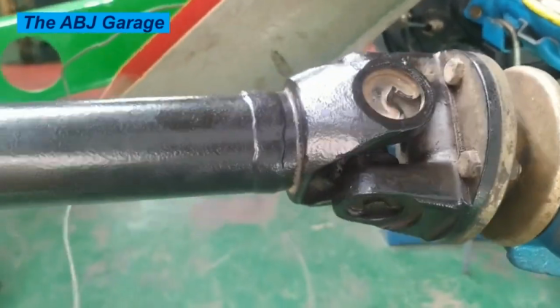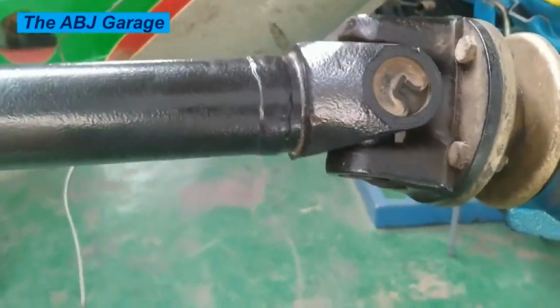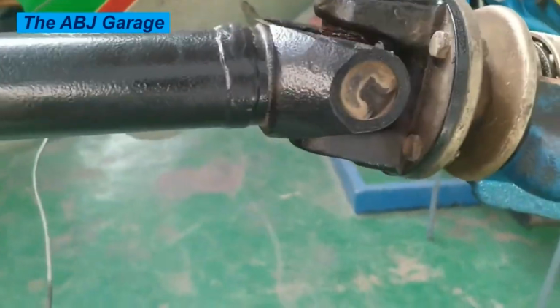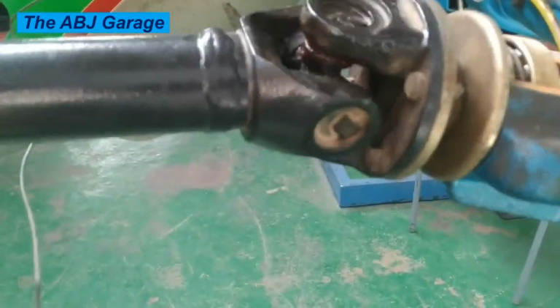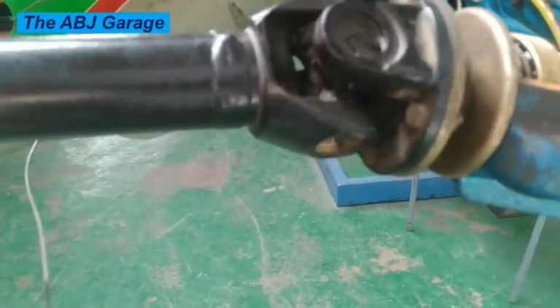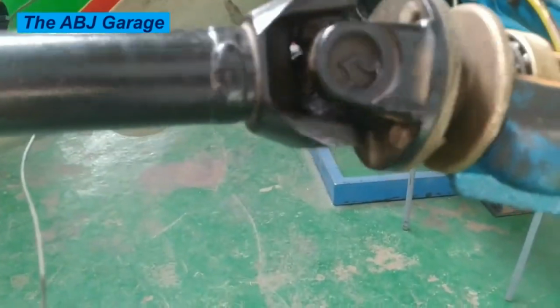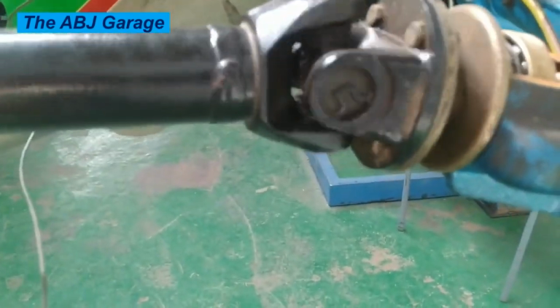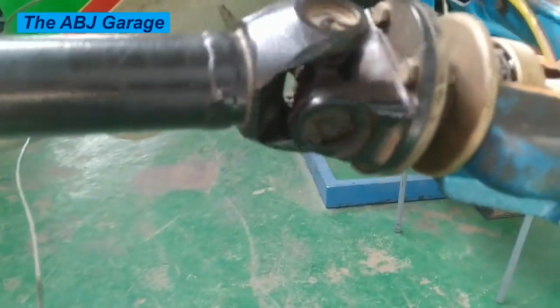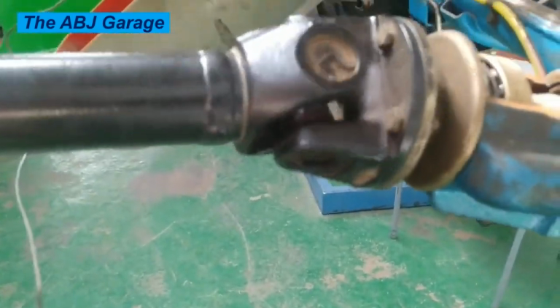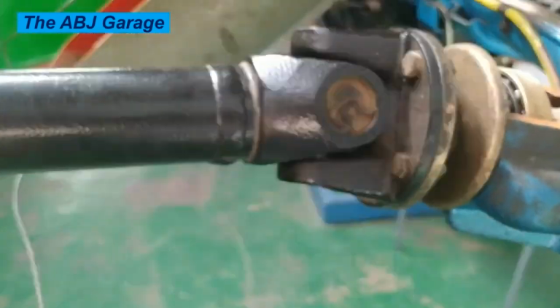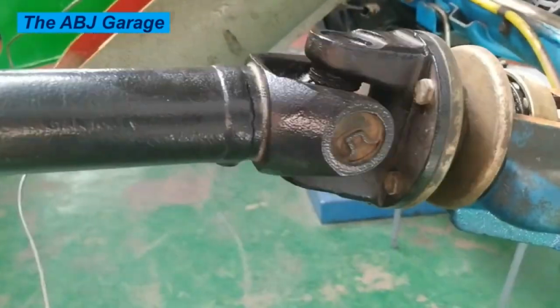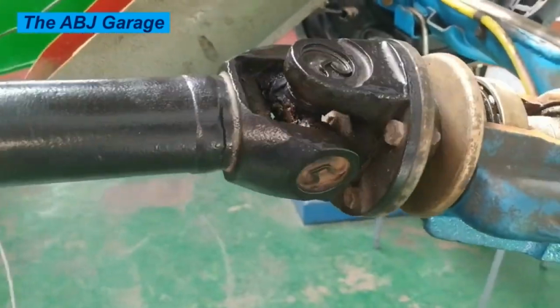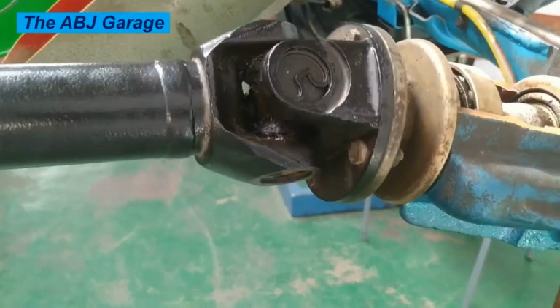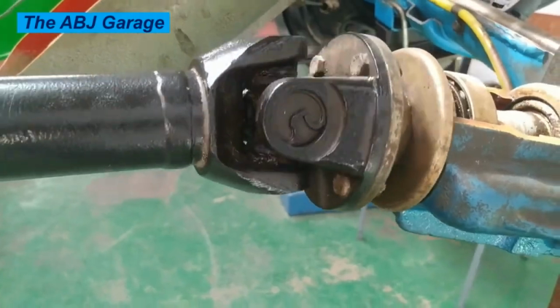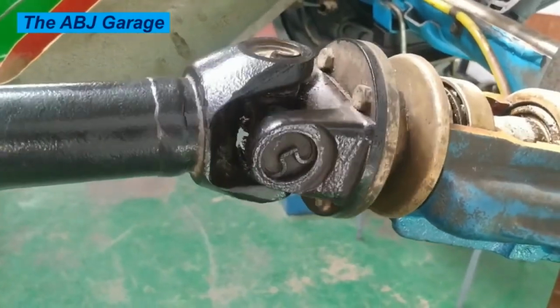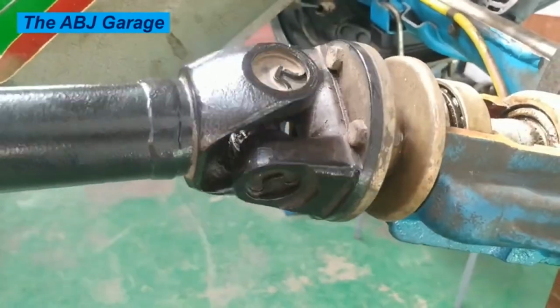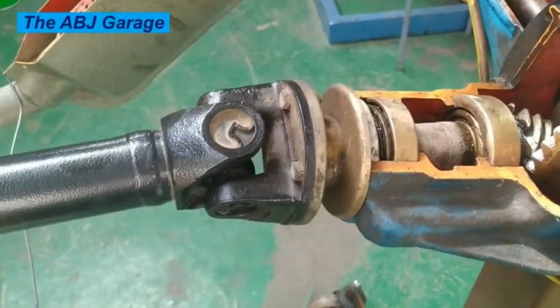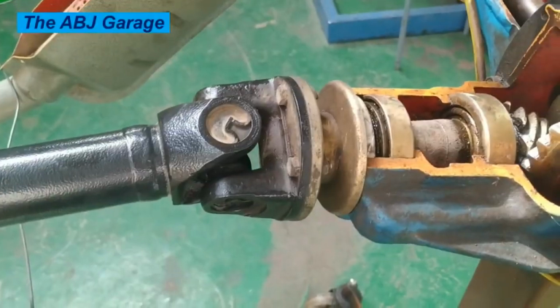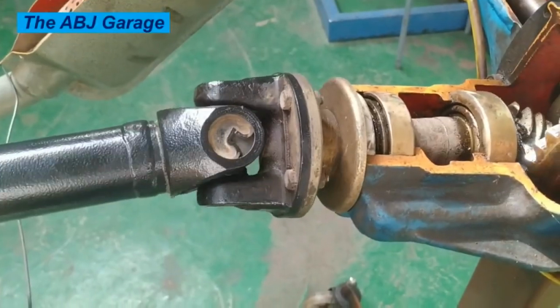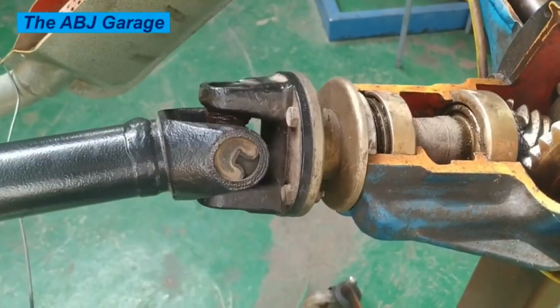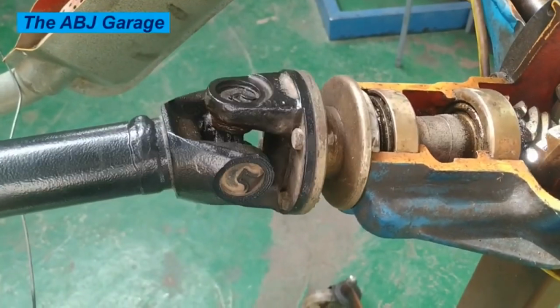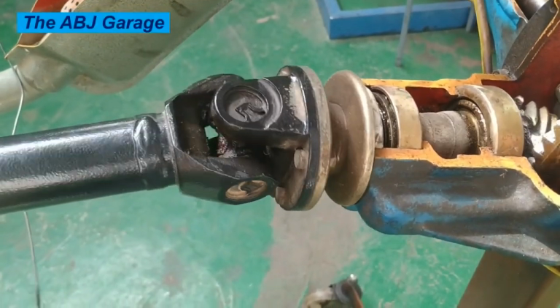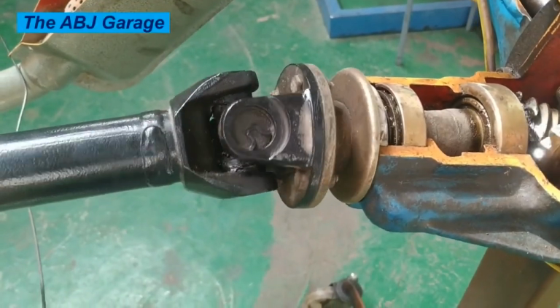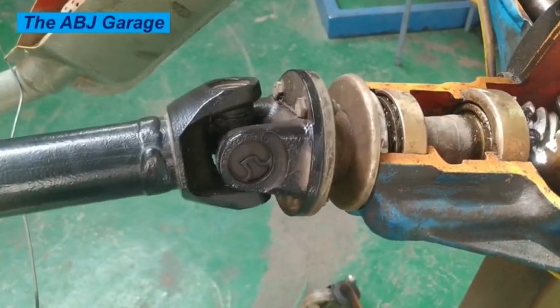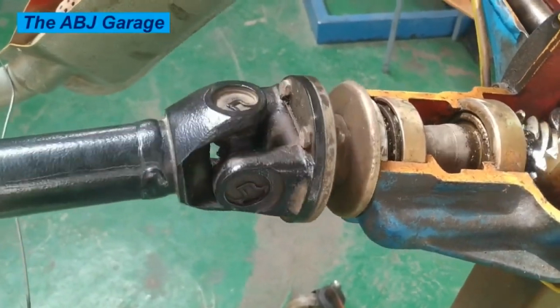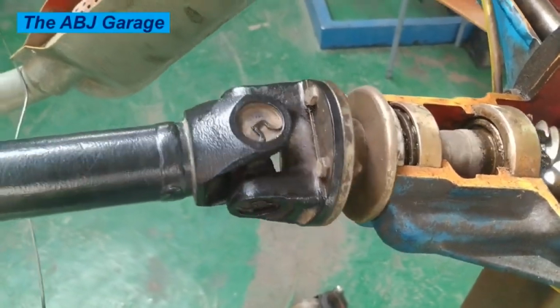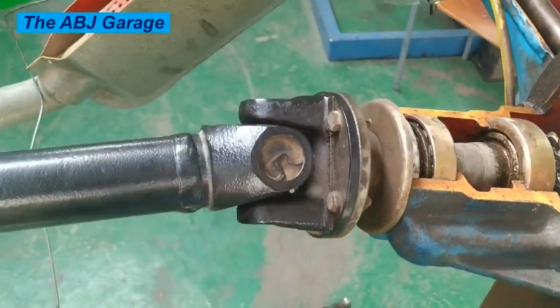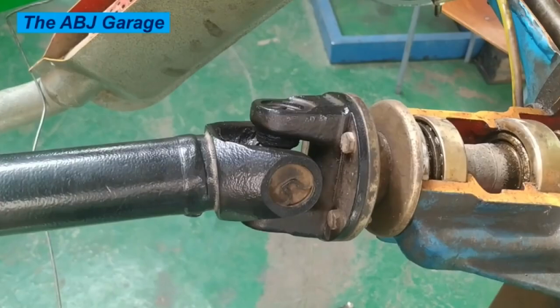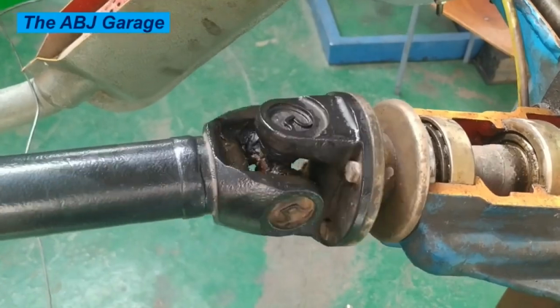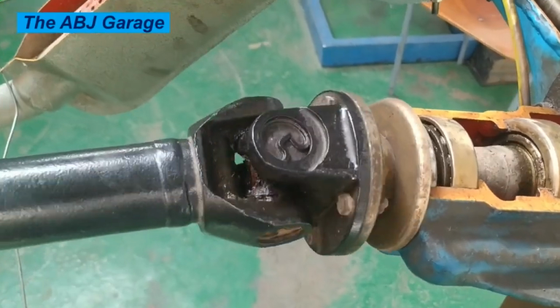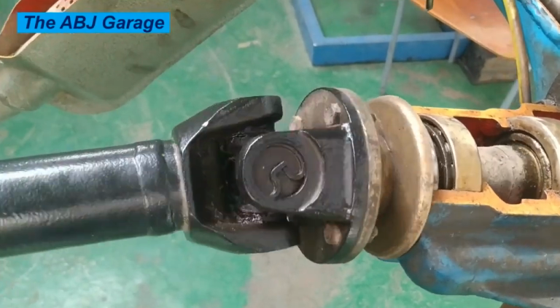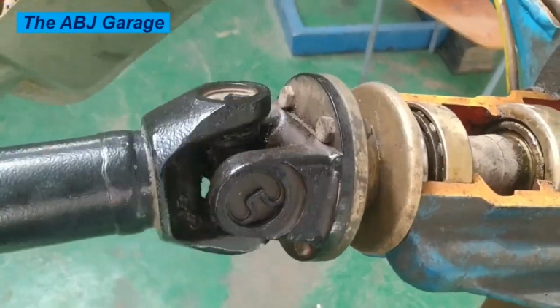Three: avoid overloading. Avoid overloading the drive shaft or putting excess stress on the universal joints, as this can cause premature wear and damage to the joint.